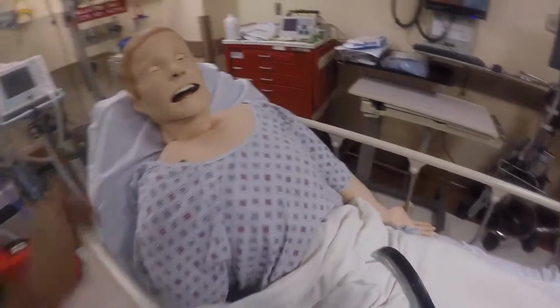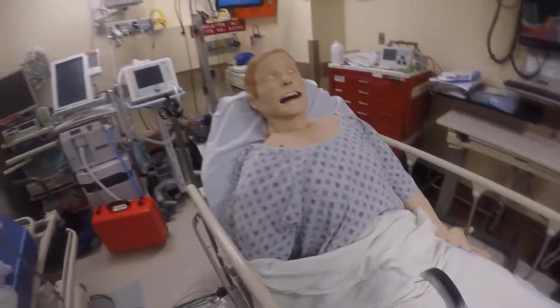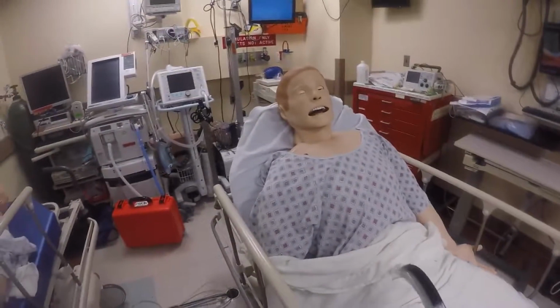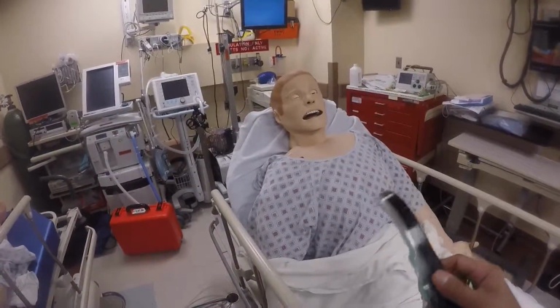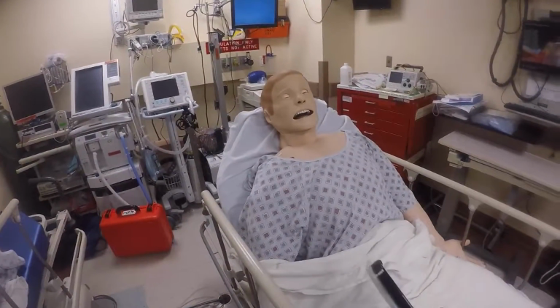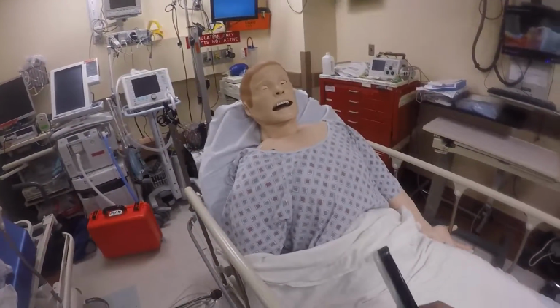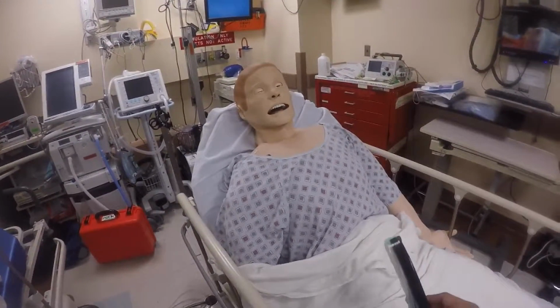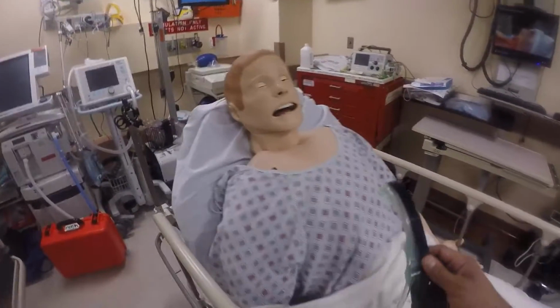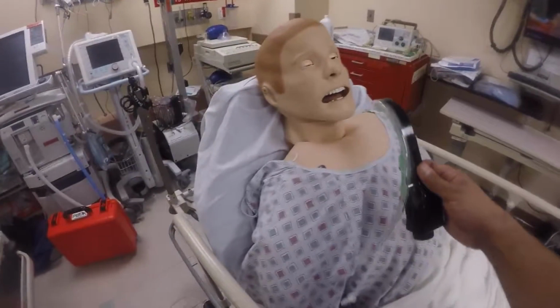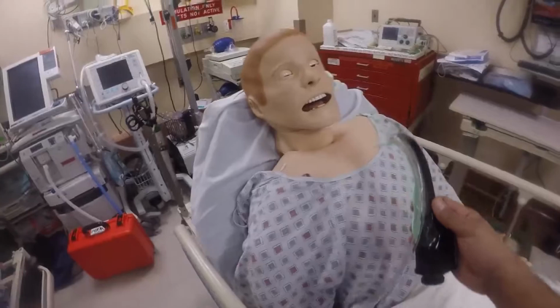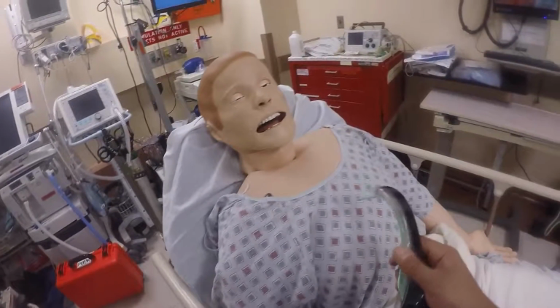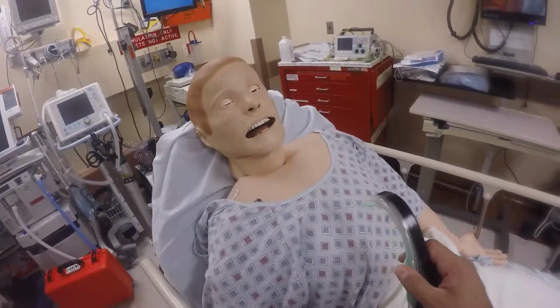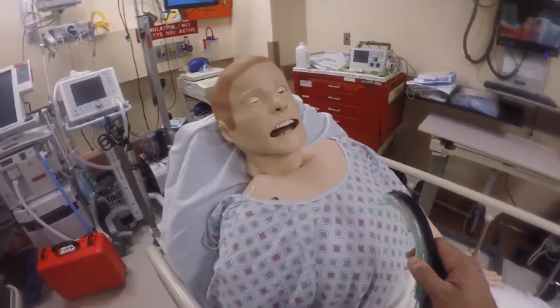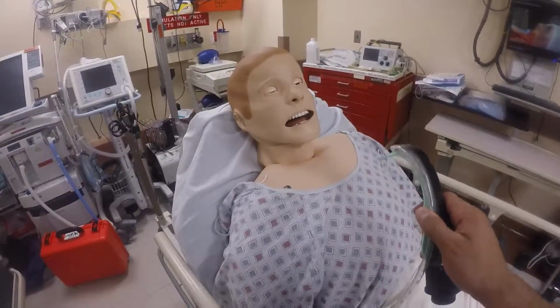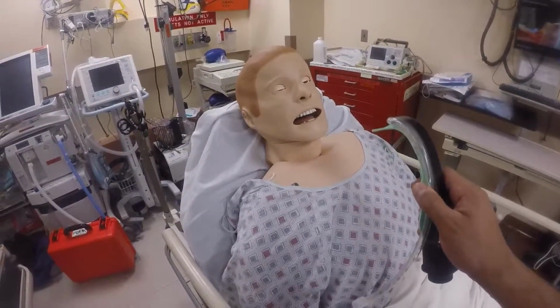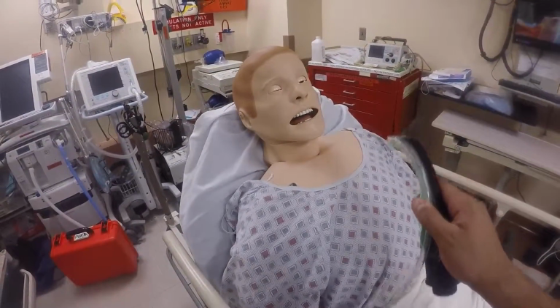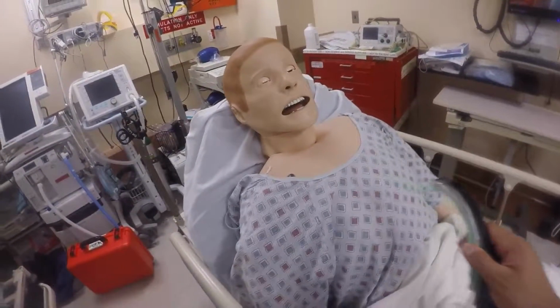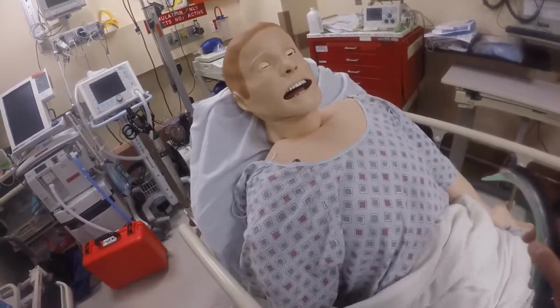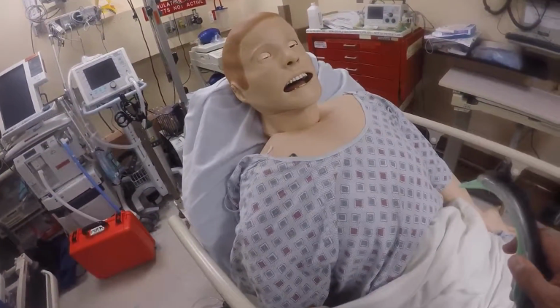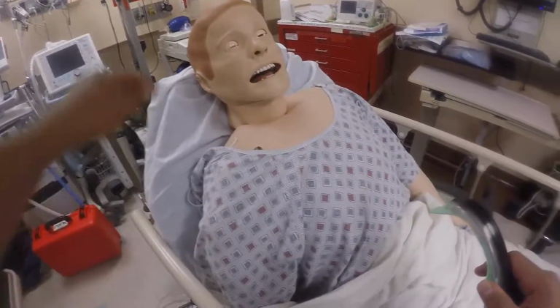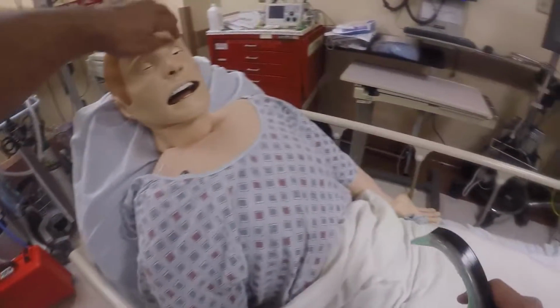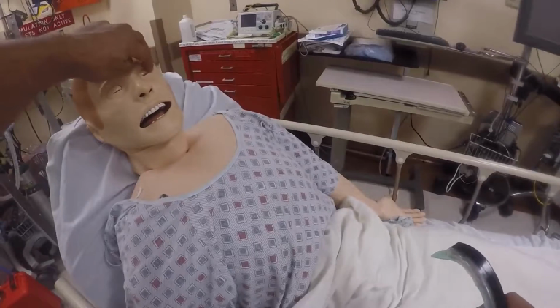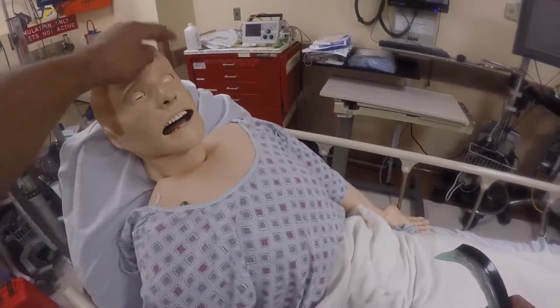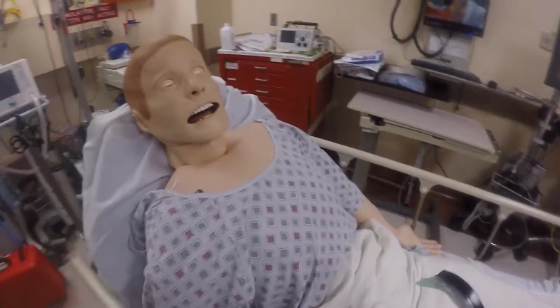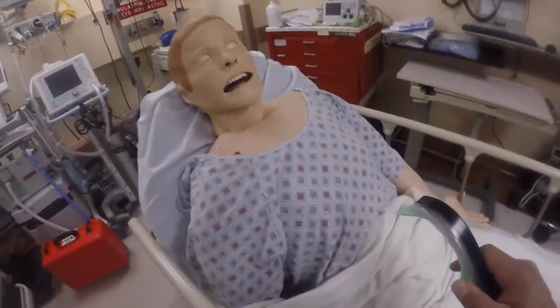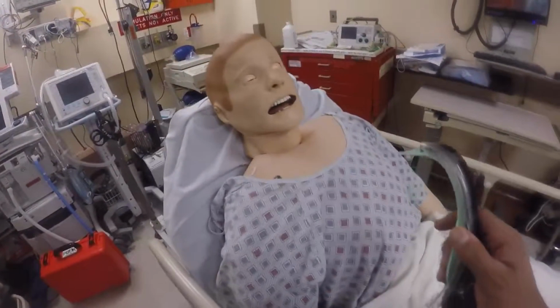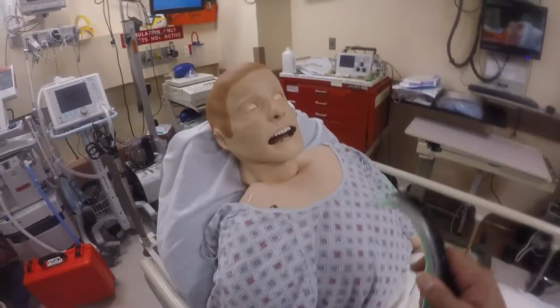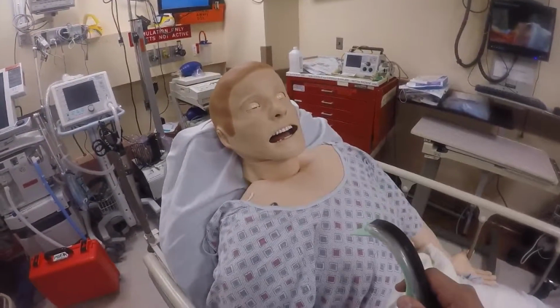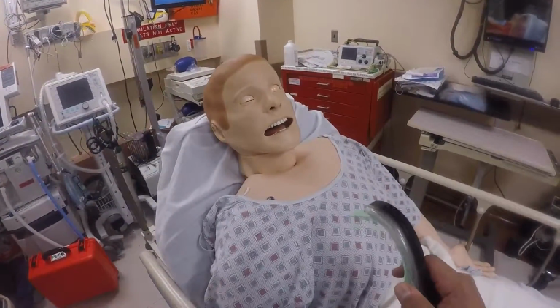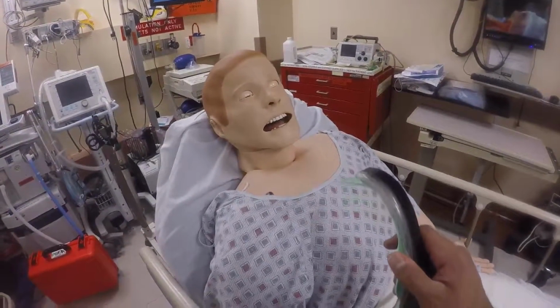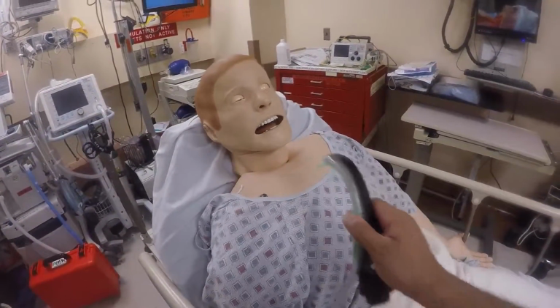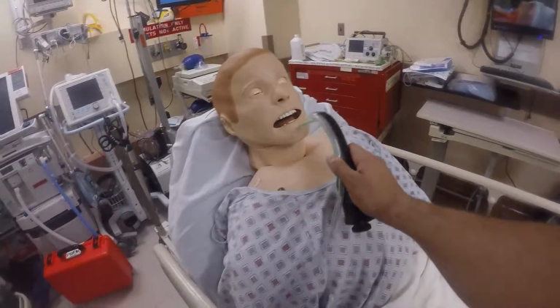The patient is very sedated, possibly from sedation I gave him, hypocarbia, hypocapnia, or an opiate overdose or benzos he took. I'm going to protect his airway and take a look, hoping he doesn't have the worst gag reflex I've seen.